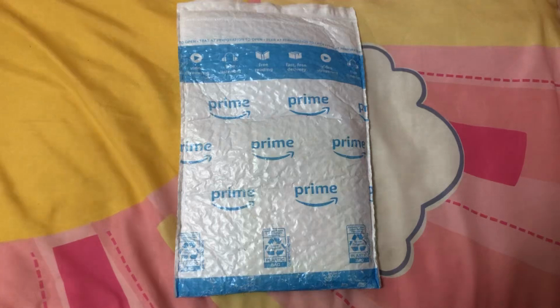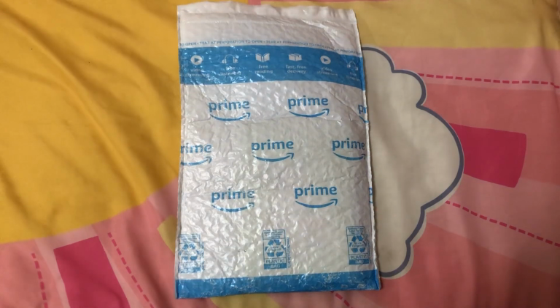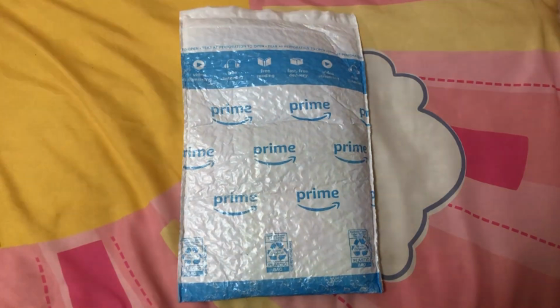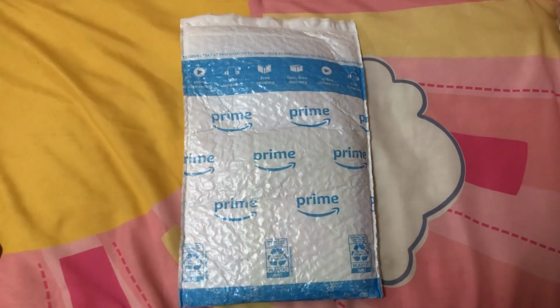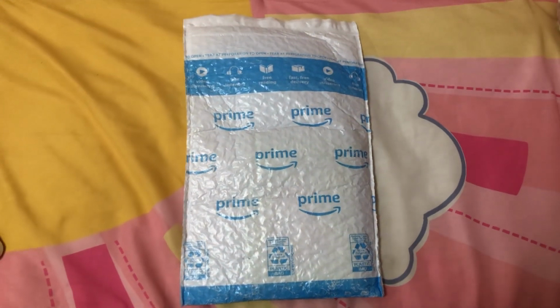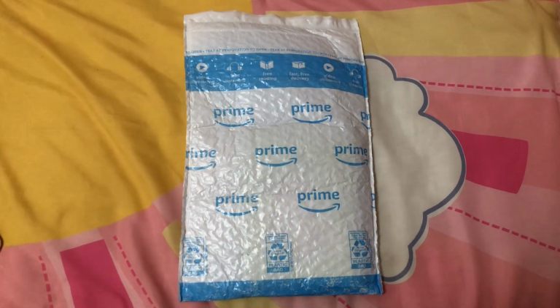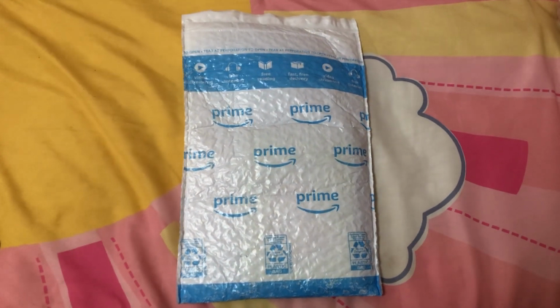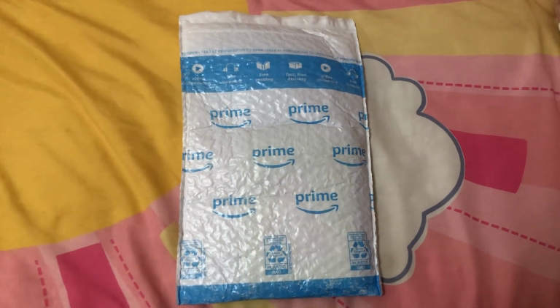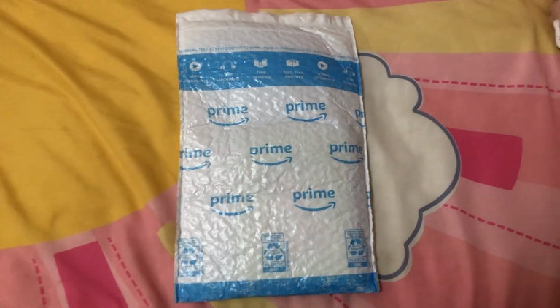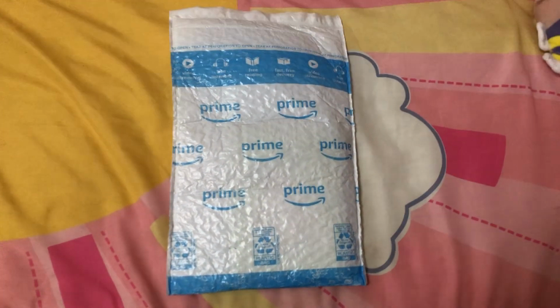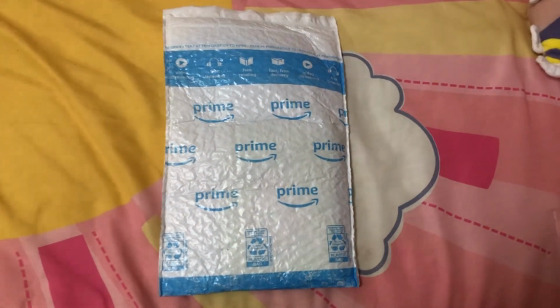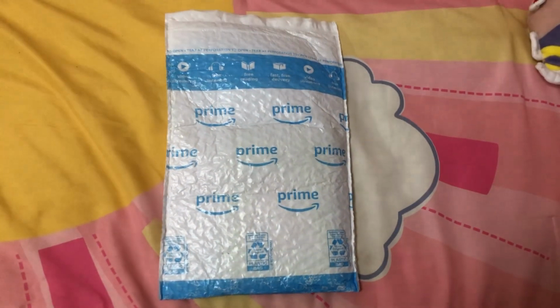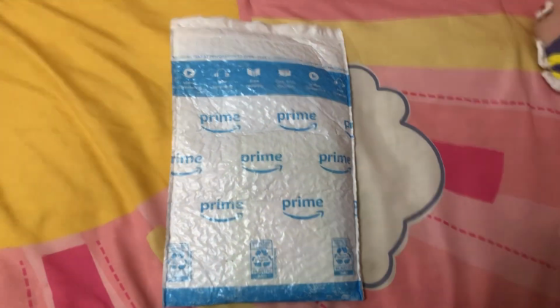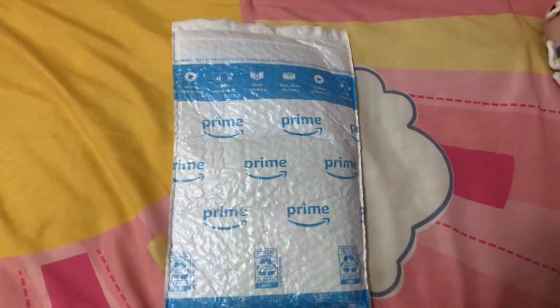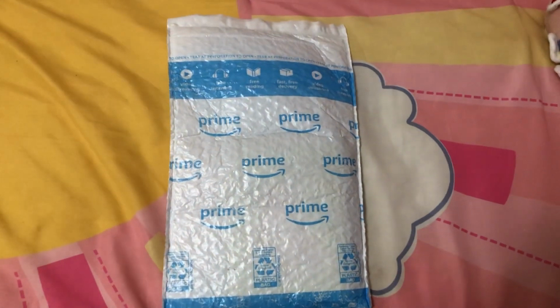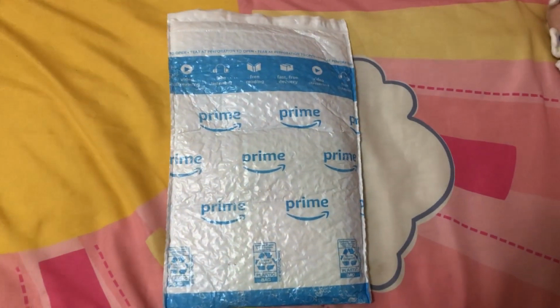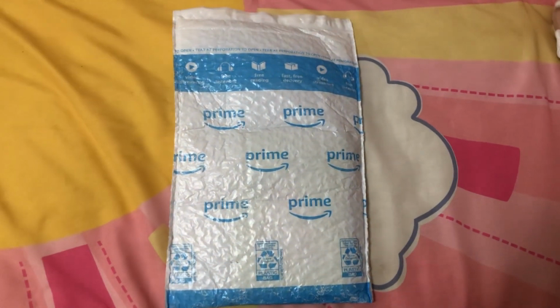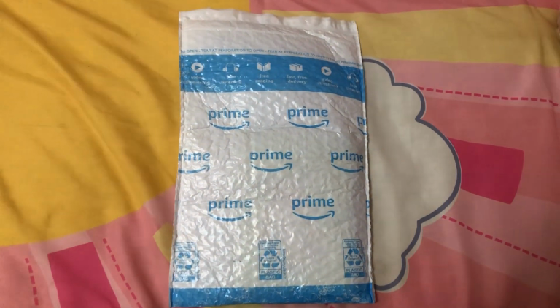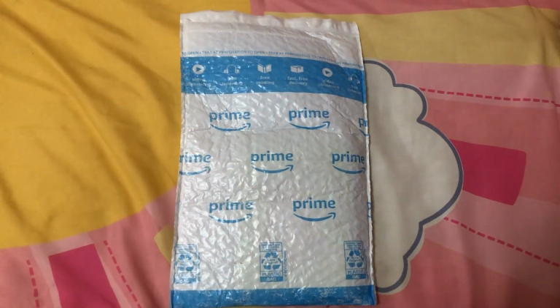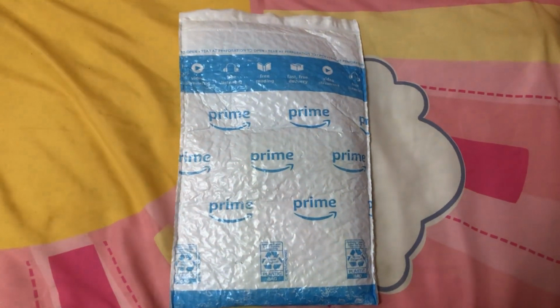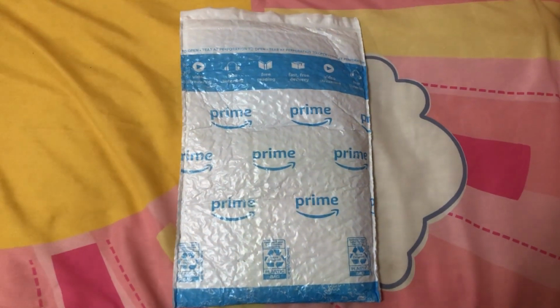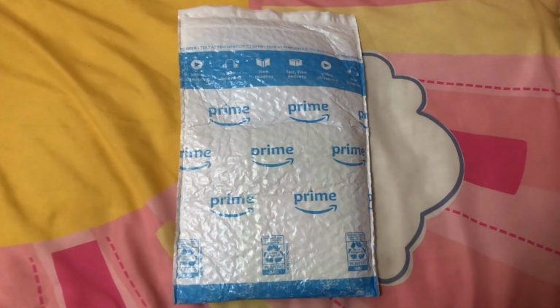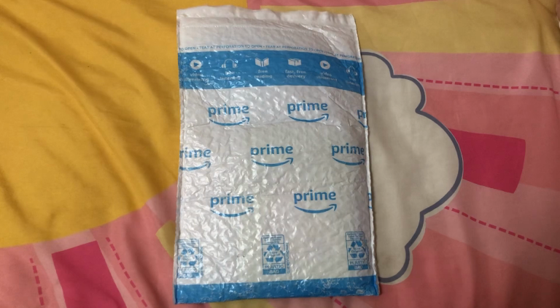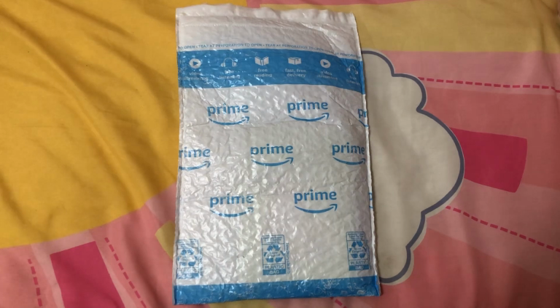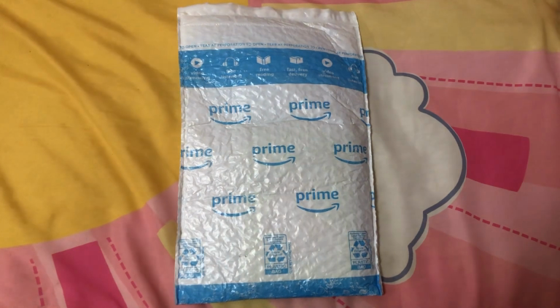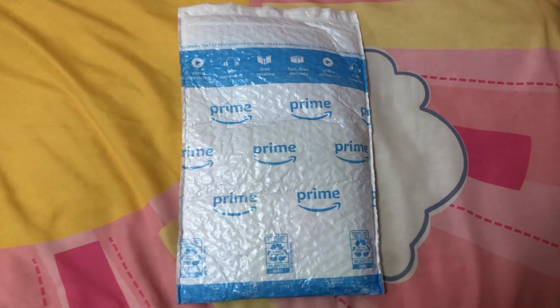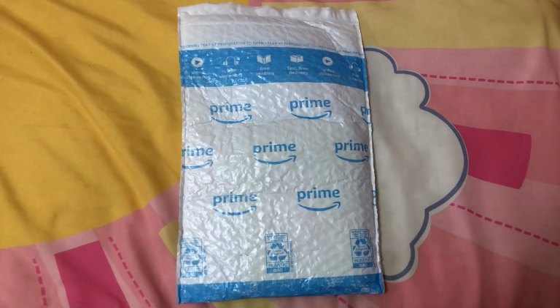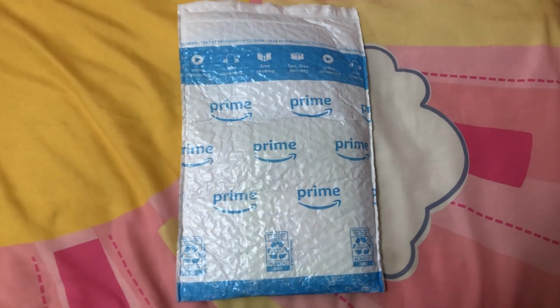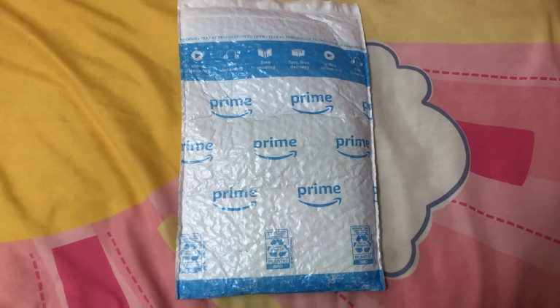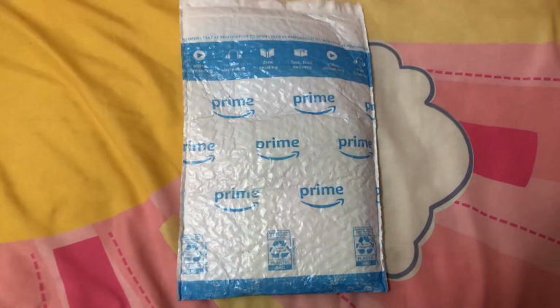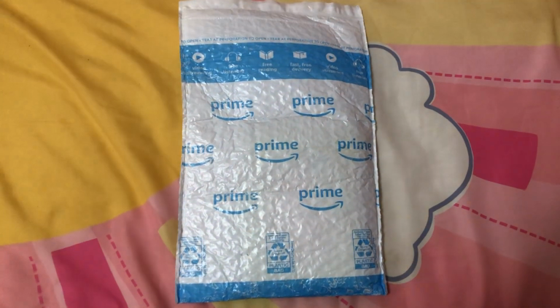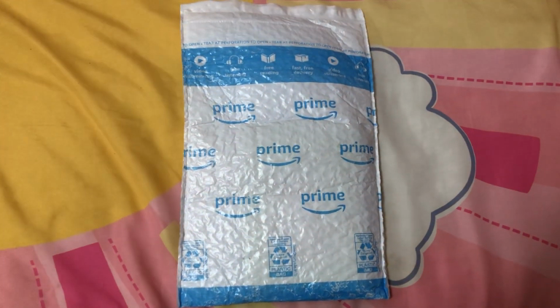Hey guys, Samantha Starlay Inouye here. Welcome back to another video. Today is another unboxing and review day.